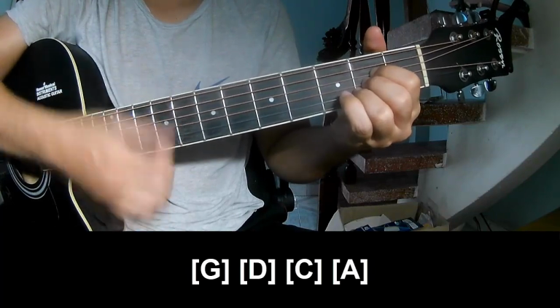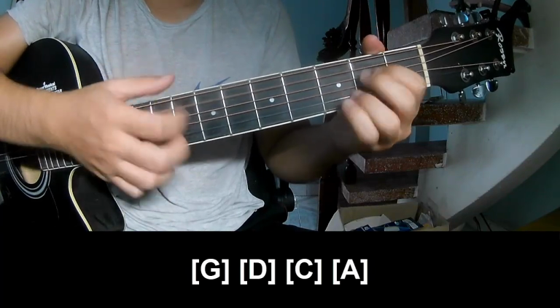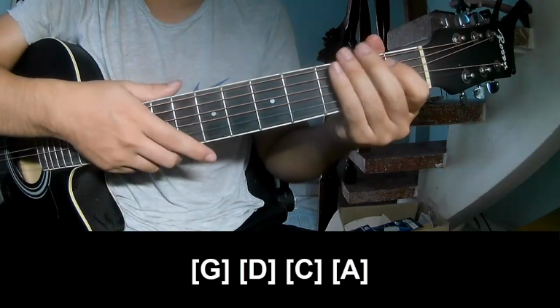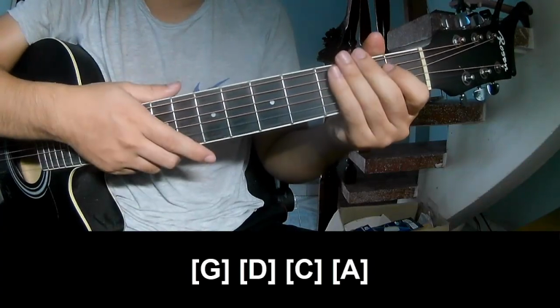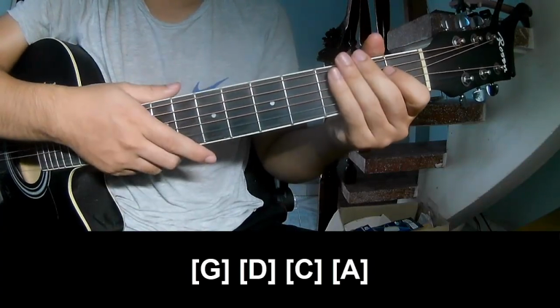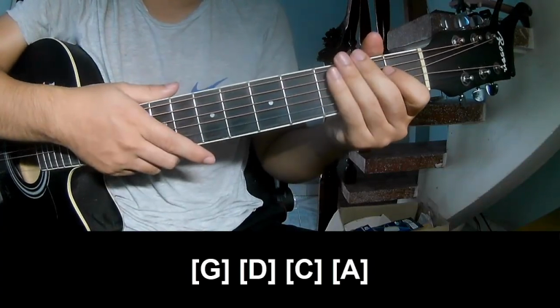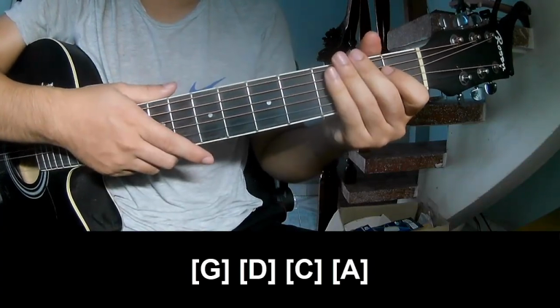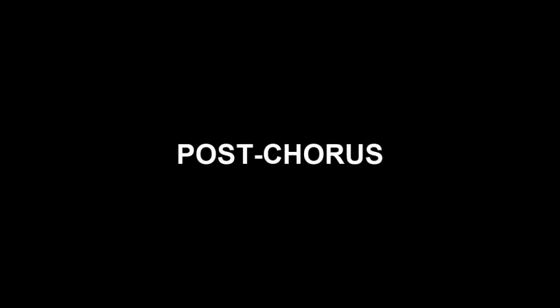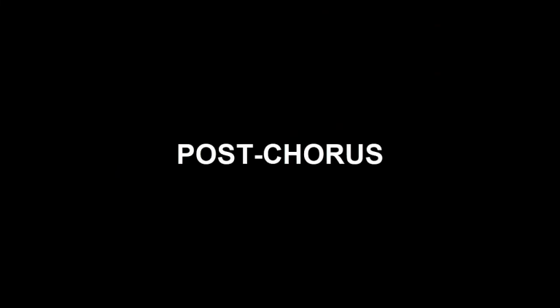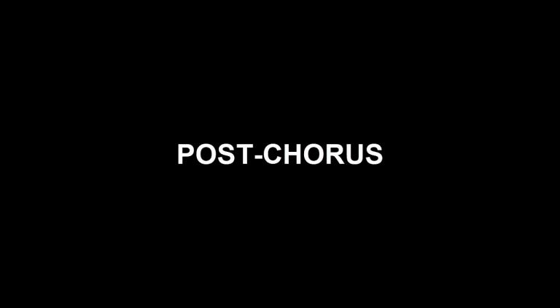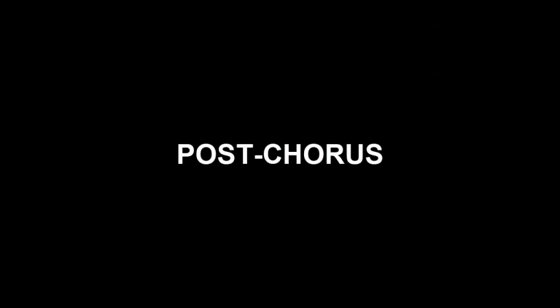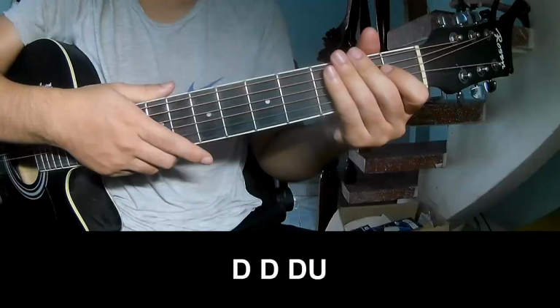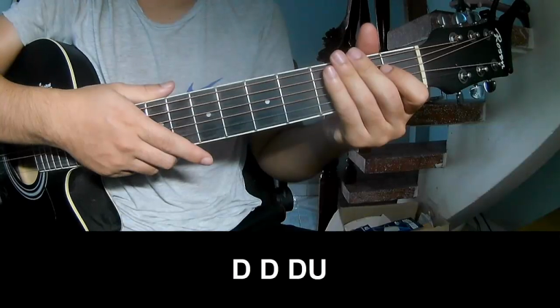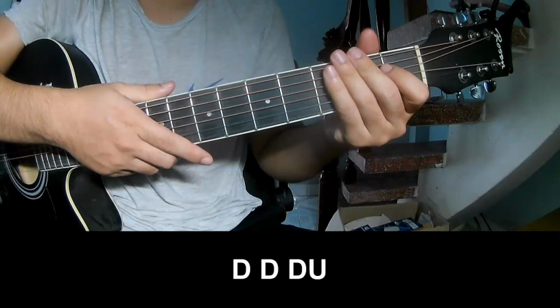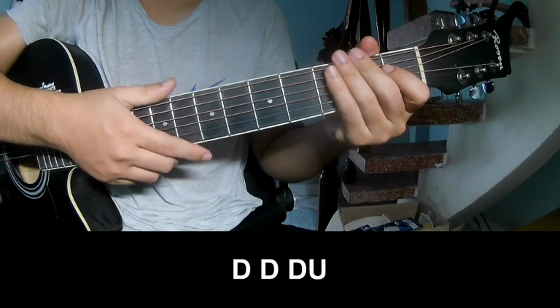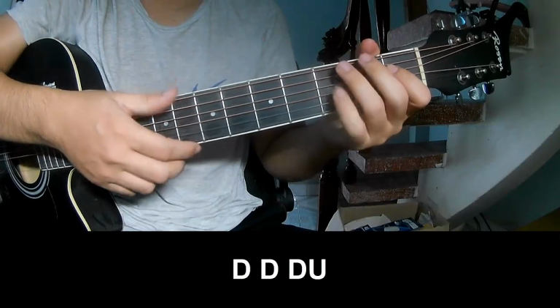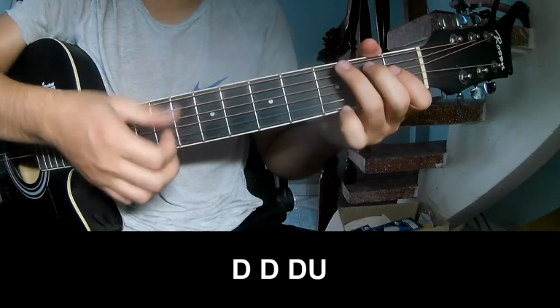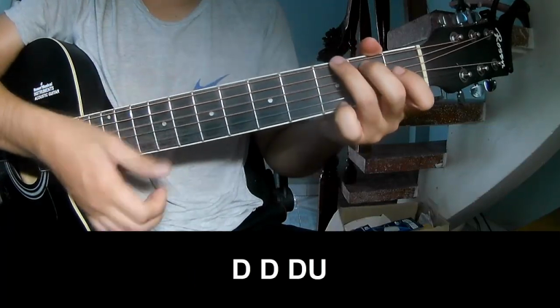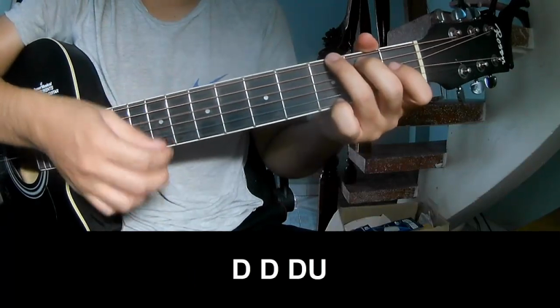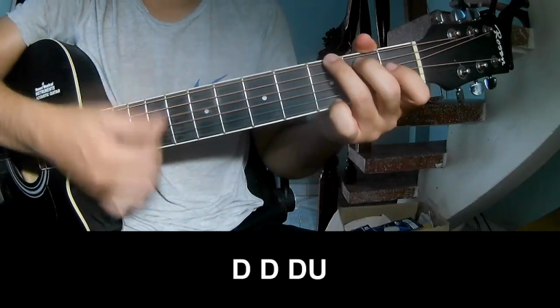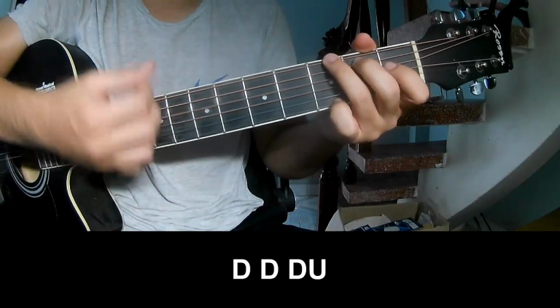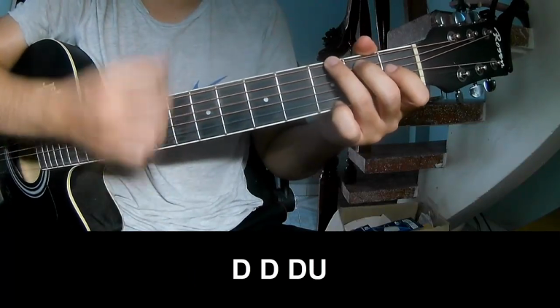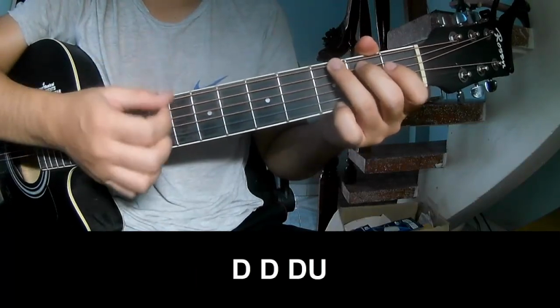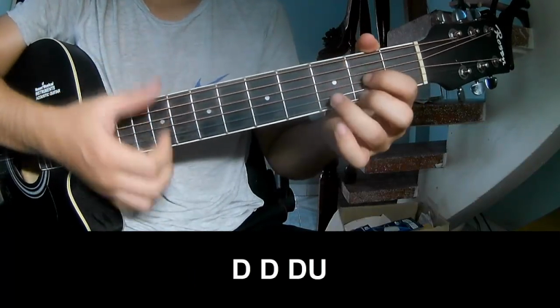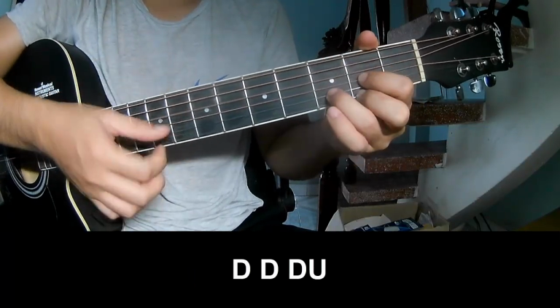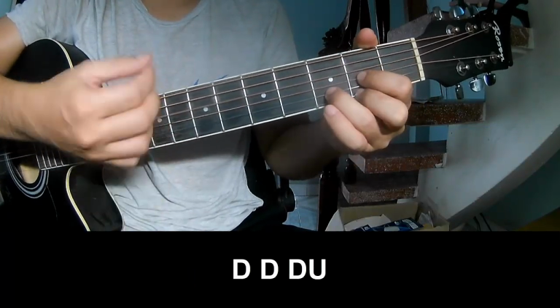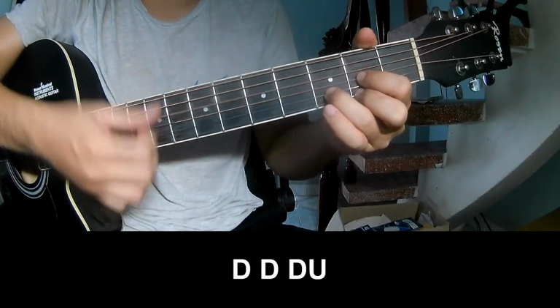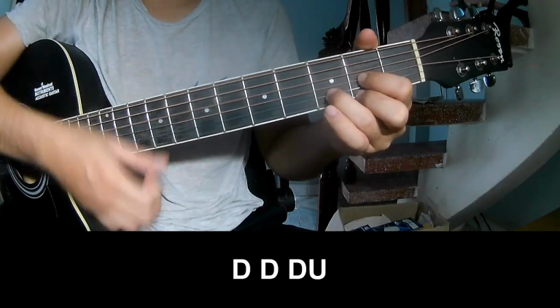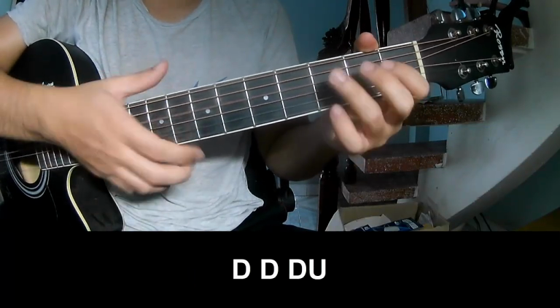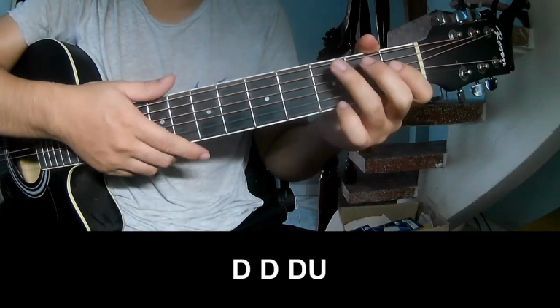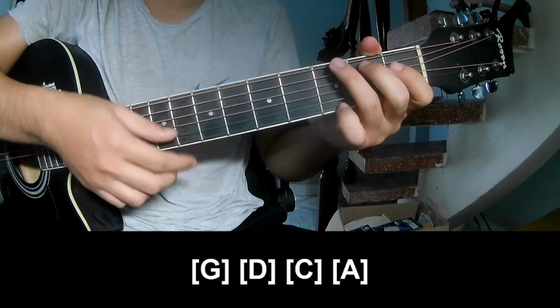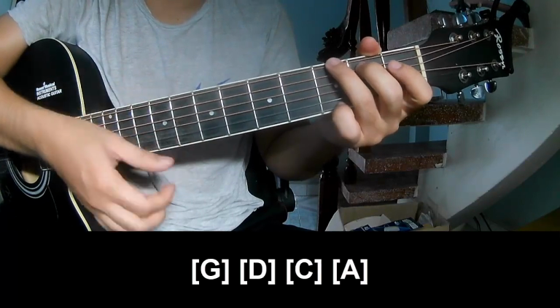And so he's strumming the same way for the verse. To the chord, and so play T, T, T, up, T, T, up, T, T, up. And so play long G.